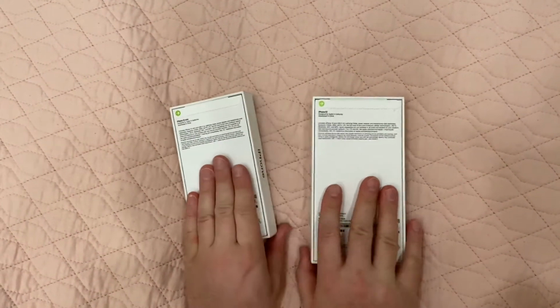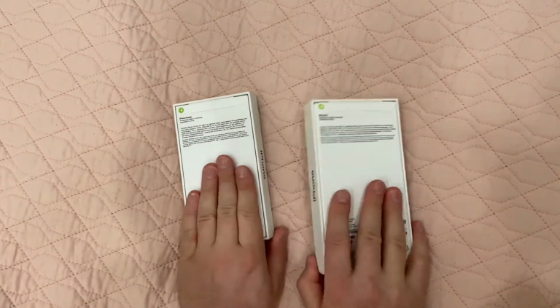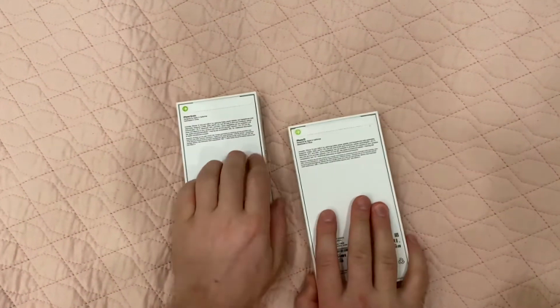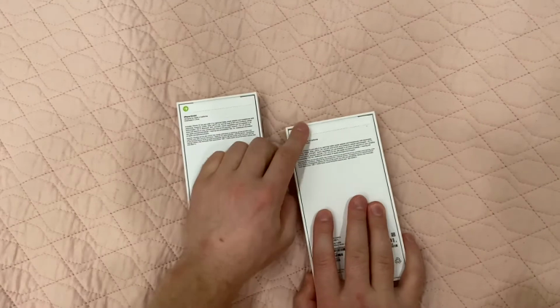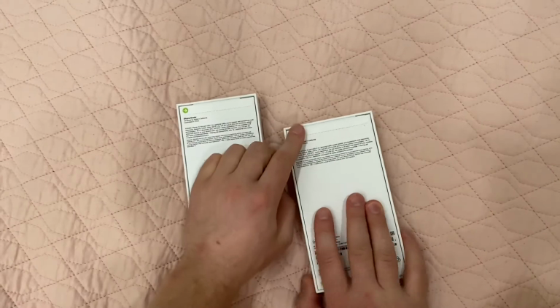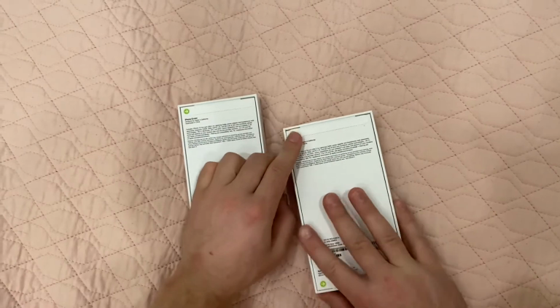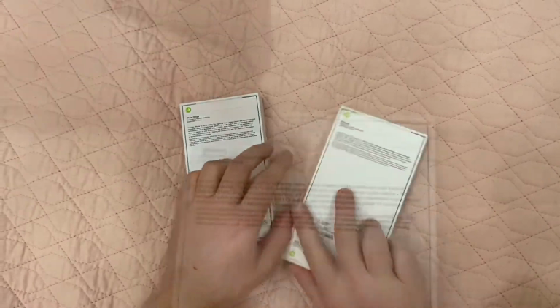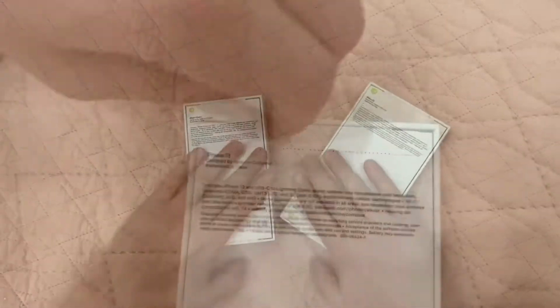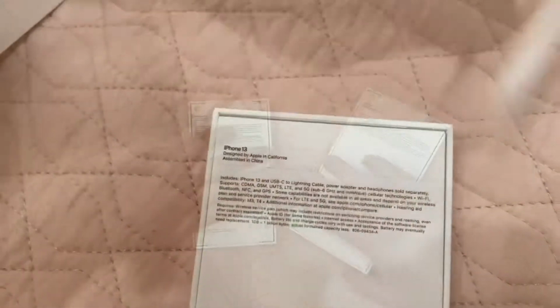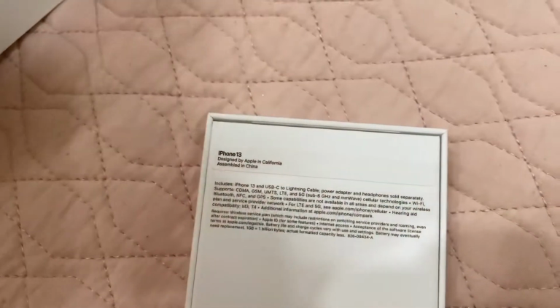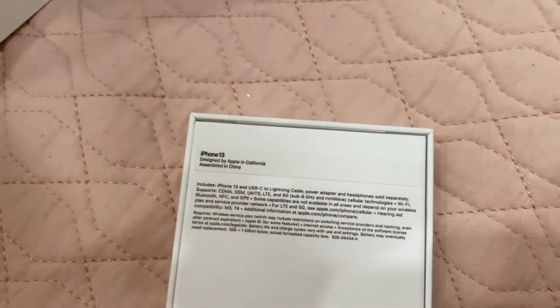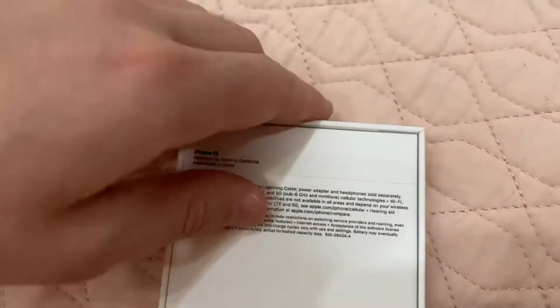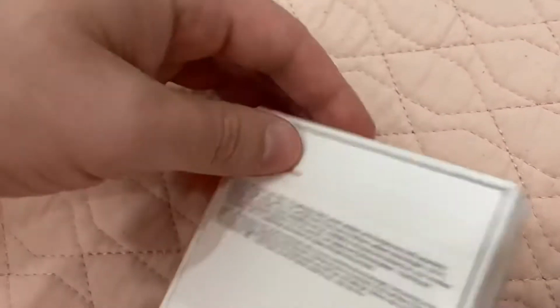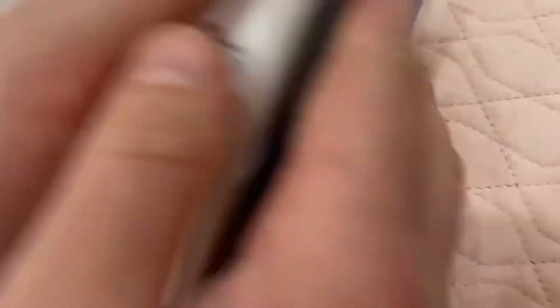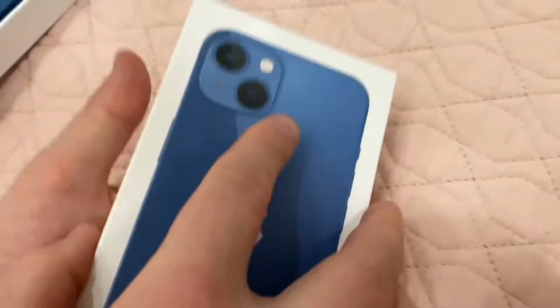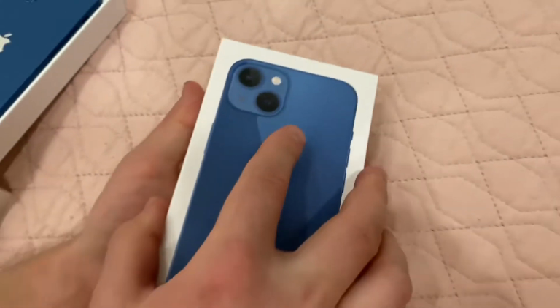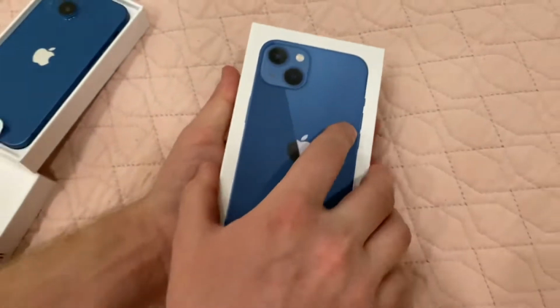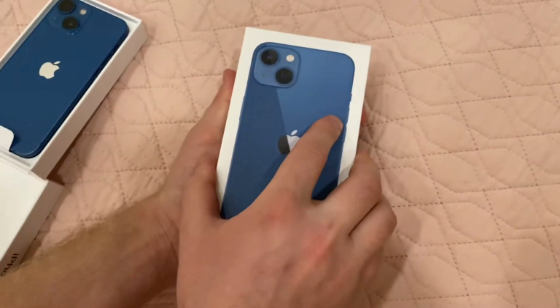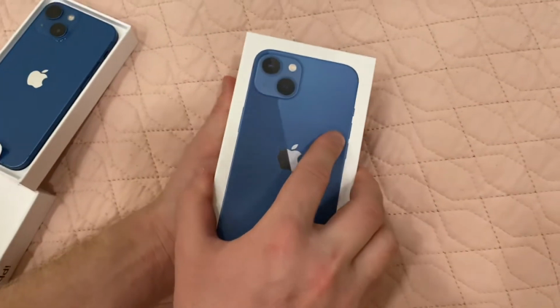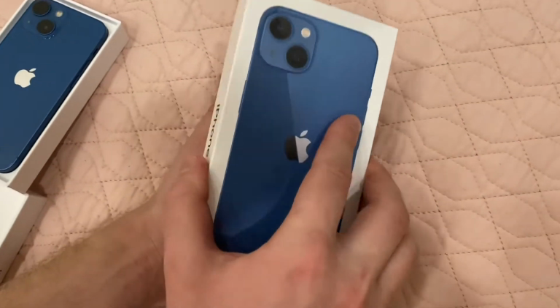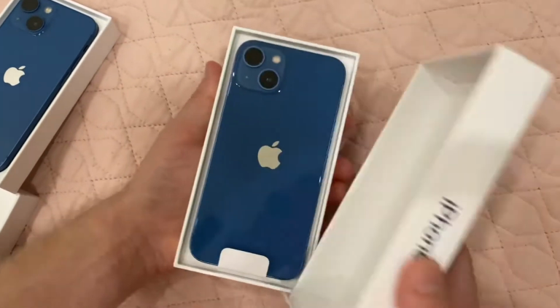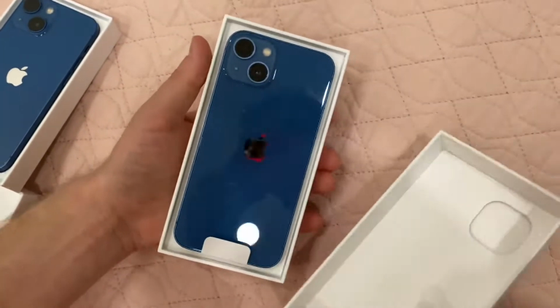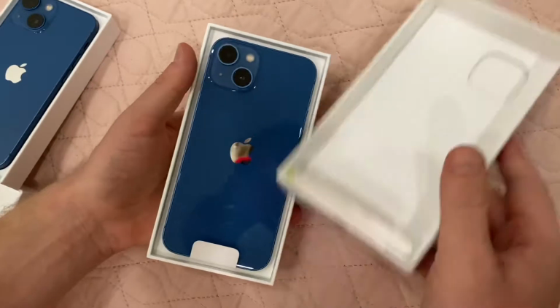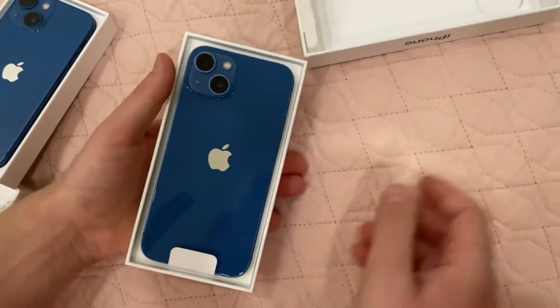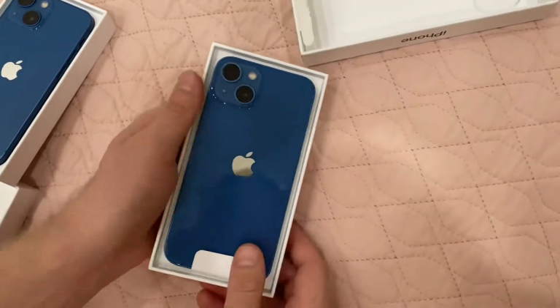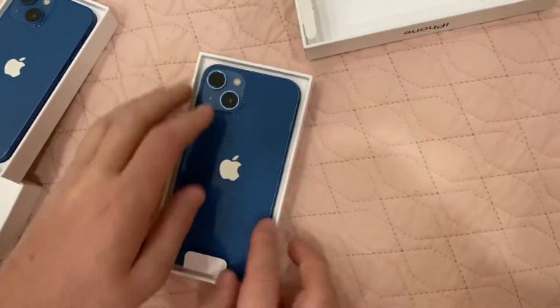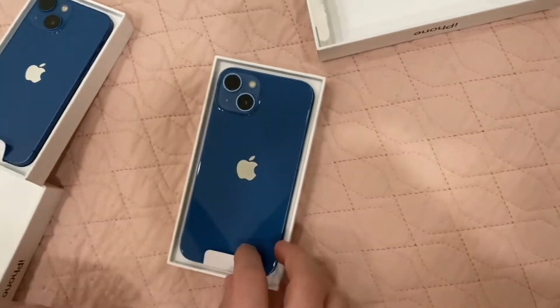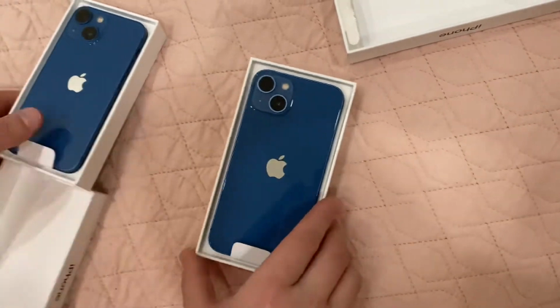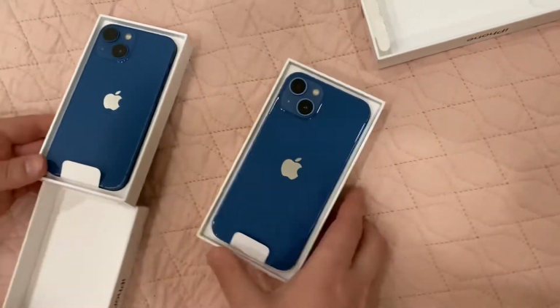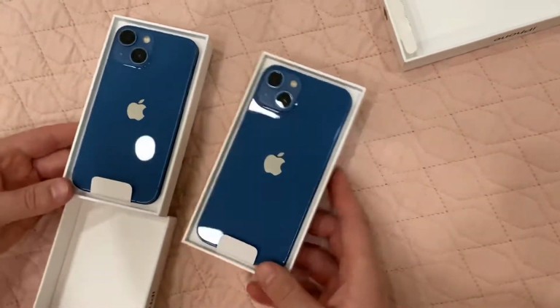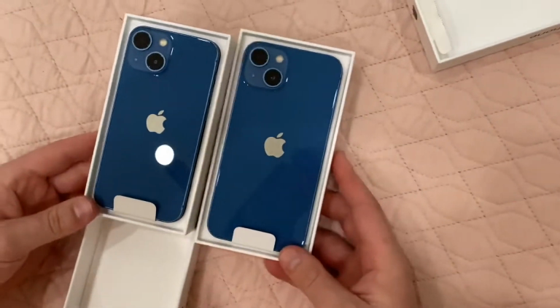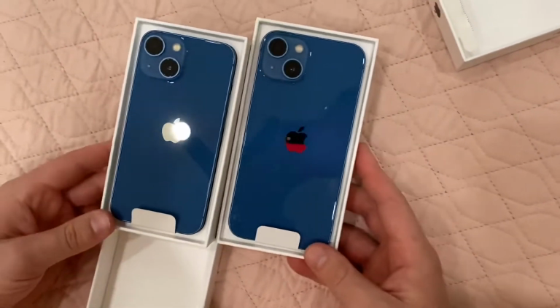It comes with two seals like this. So here we have two phones.